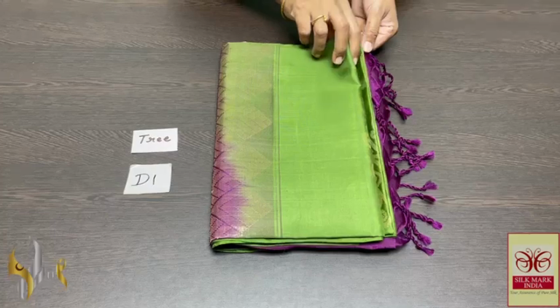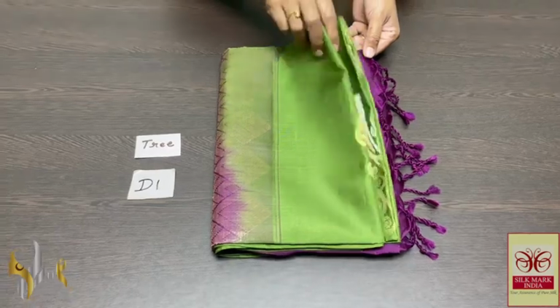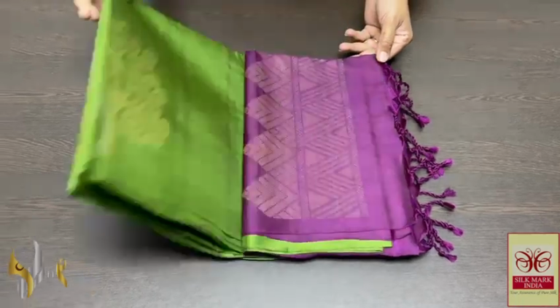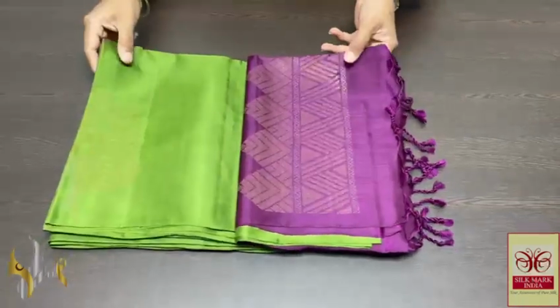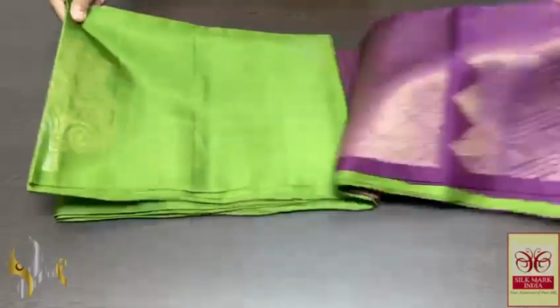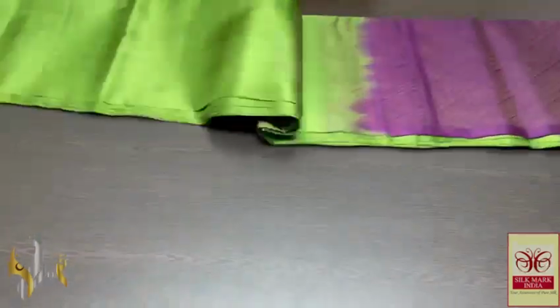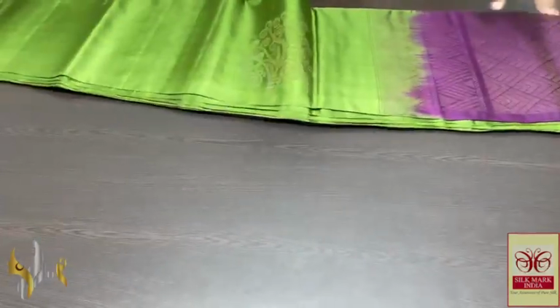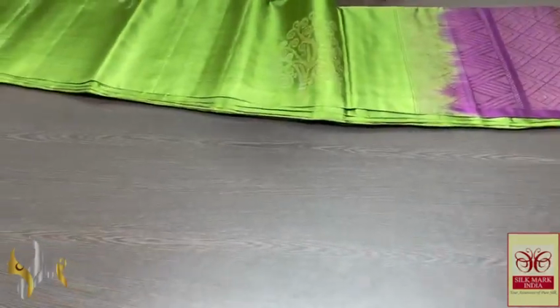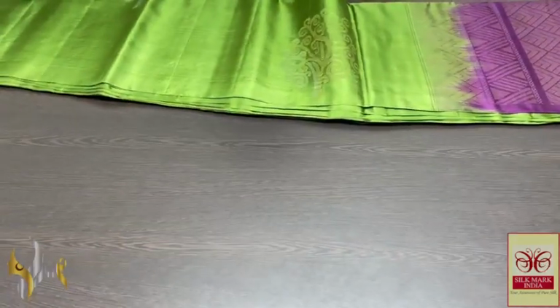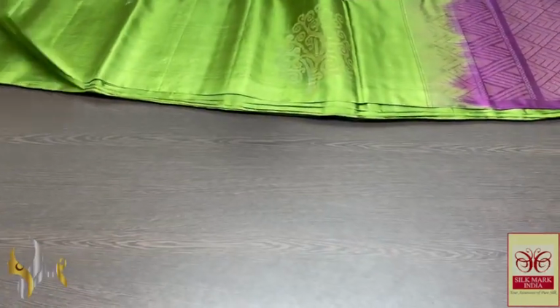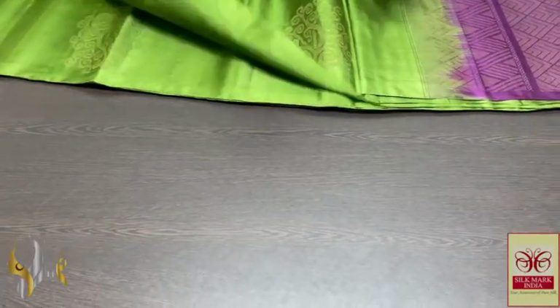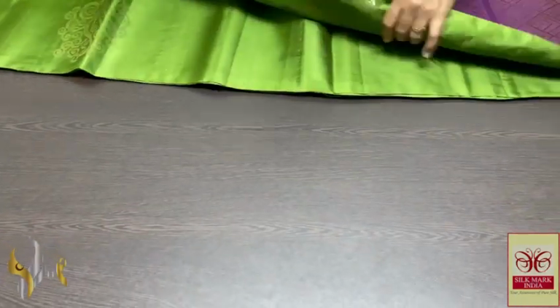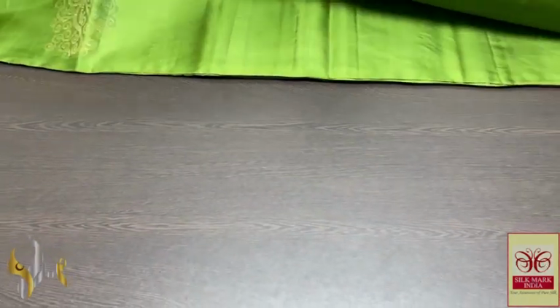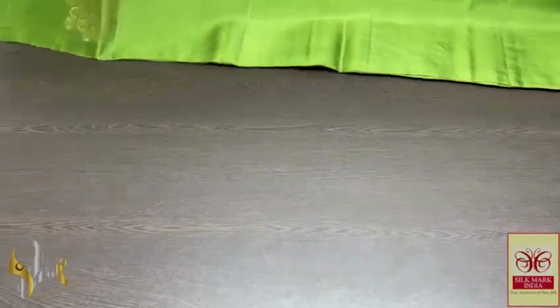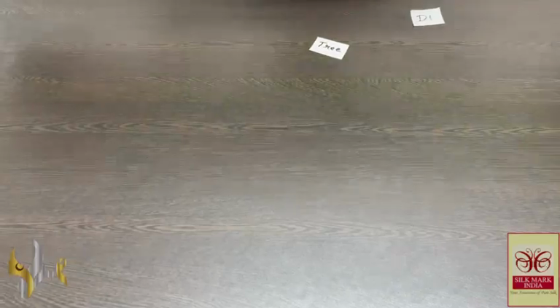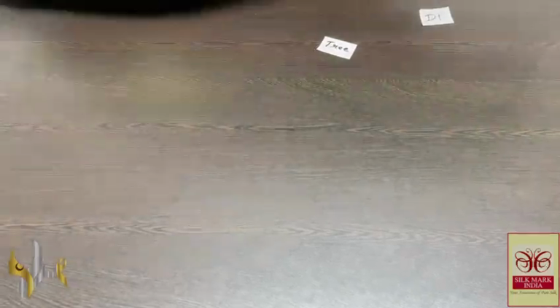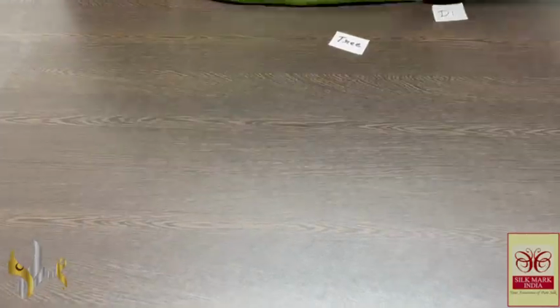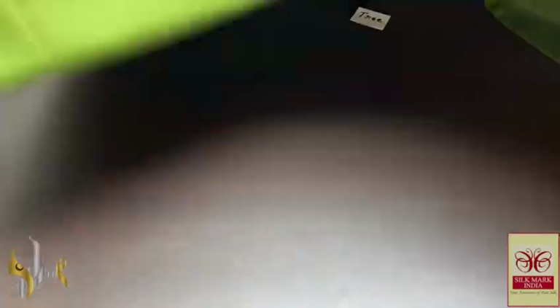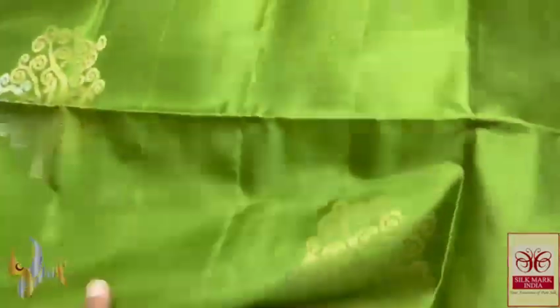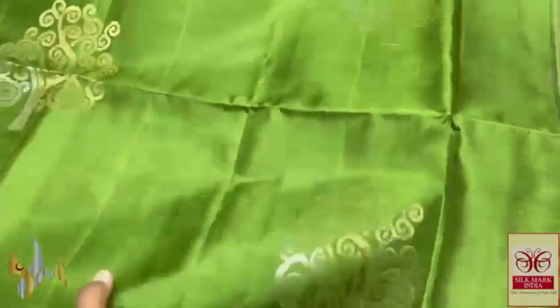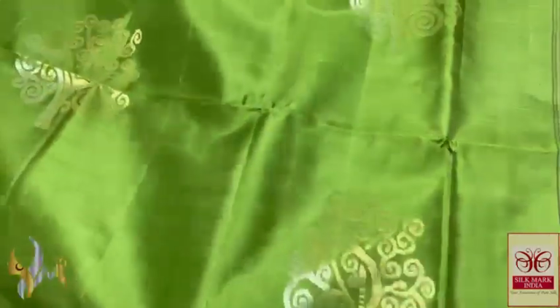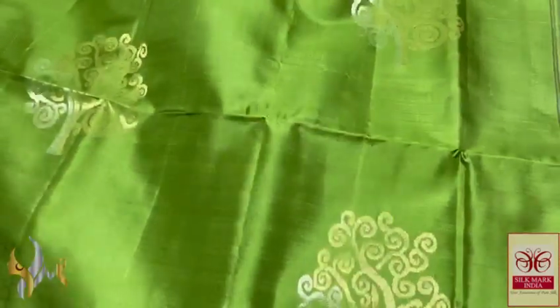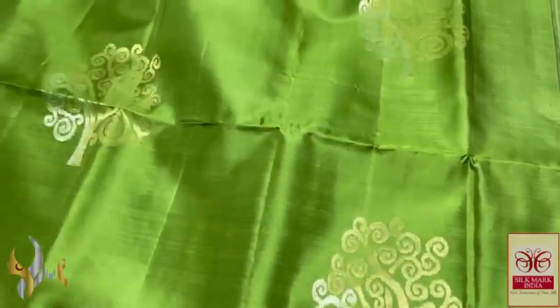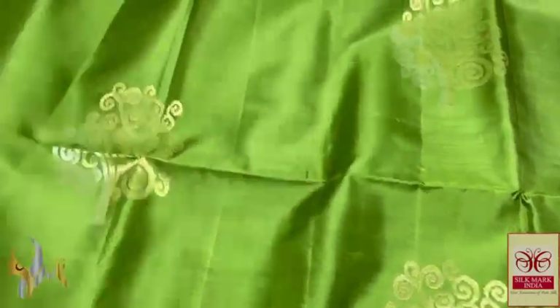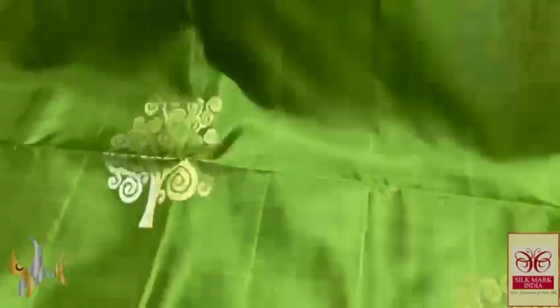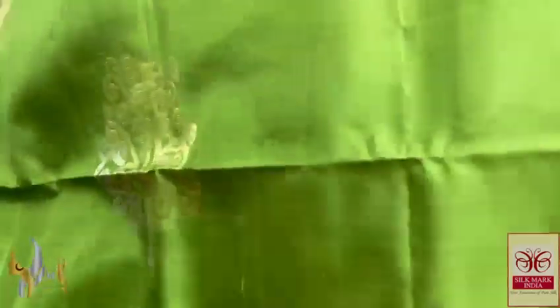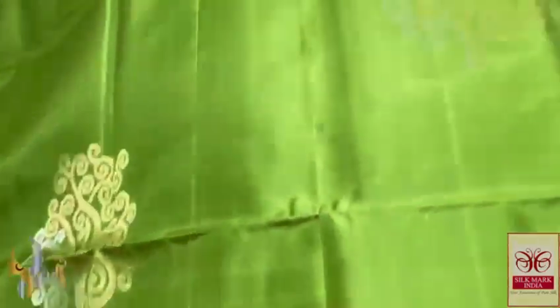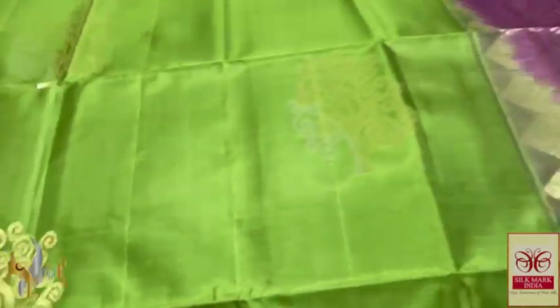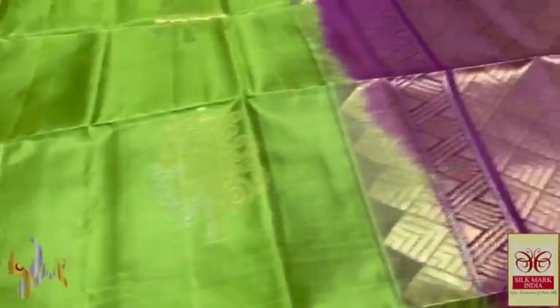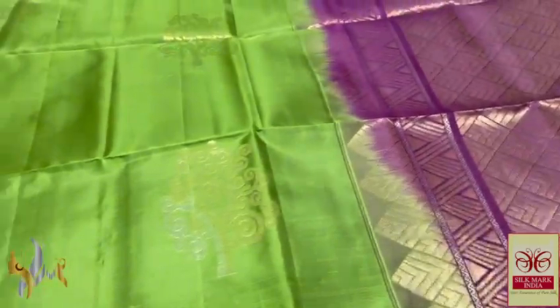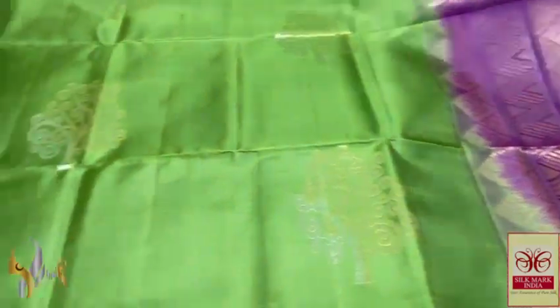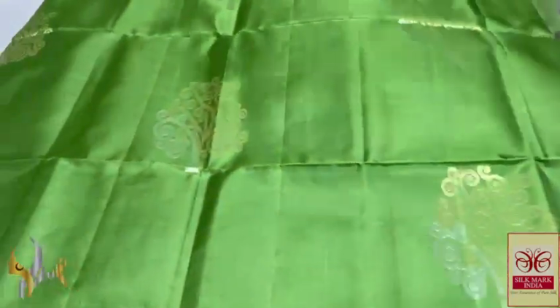Pure Kanjivaram soft silk saree, double walker, a very beautiful different trendy design butta sarees, borderless concept in a very elegant and beautiful combination of colors.